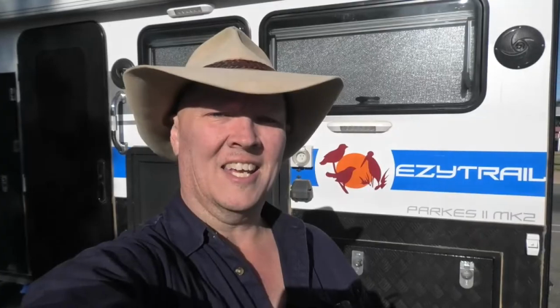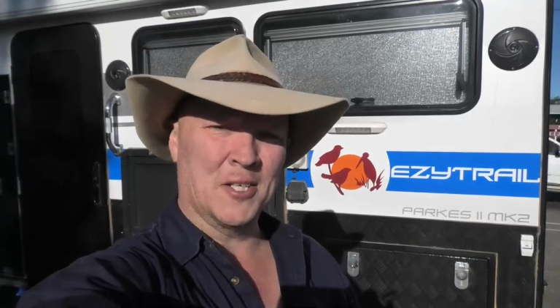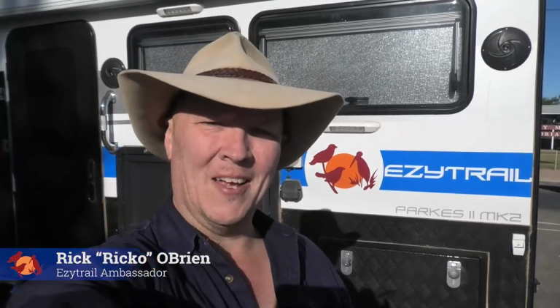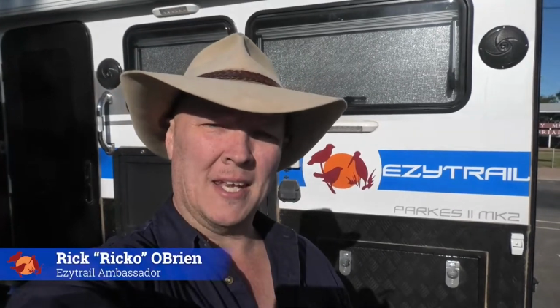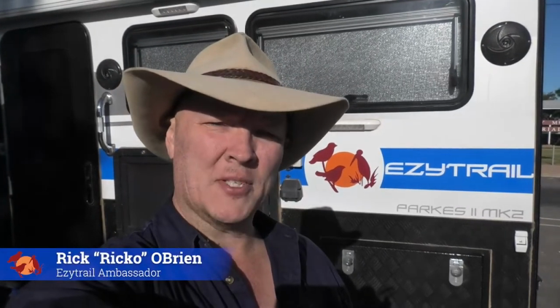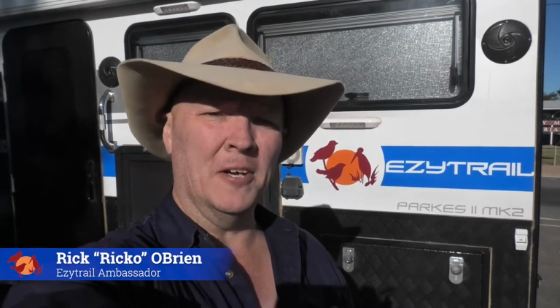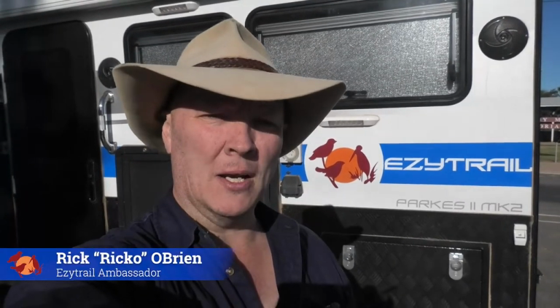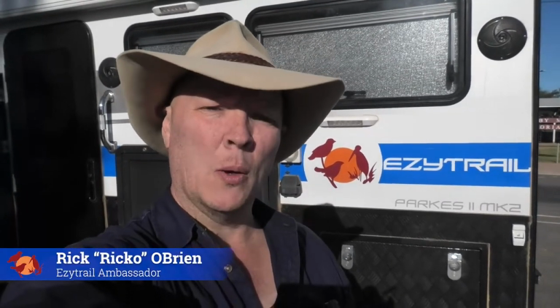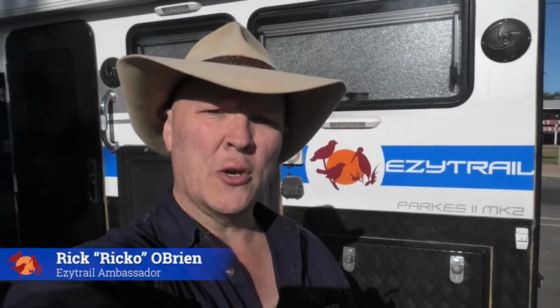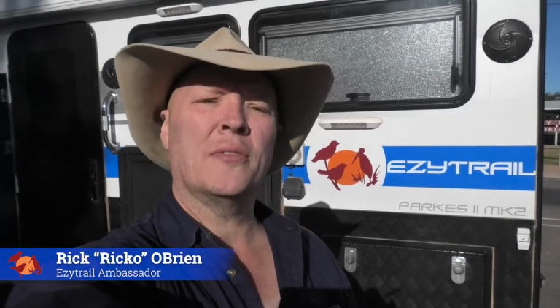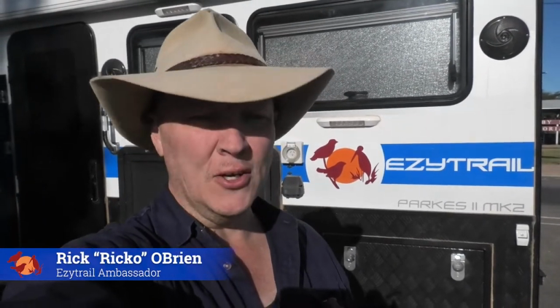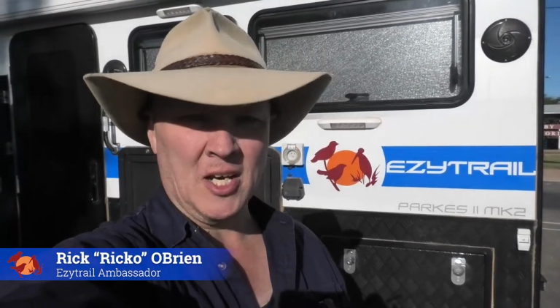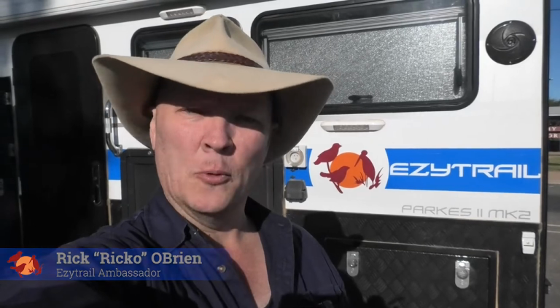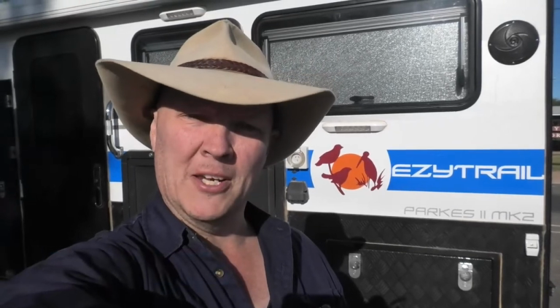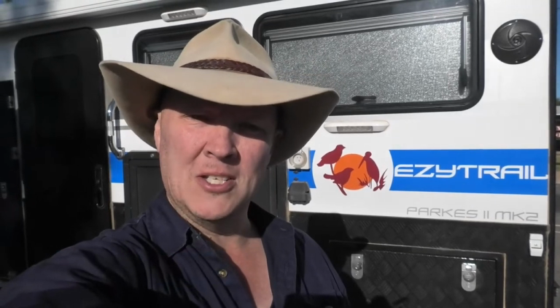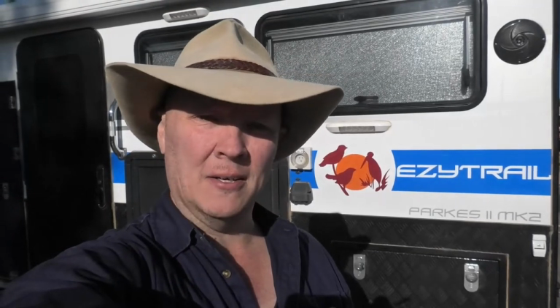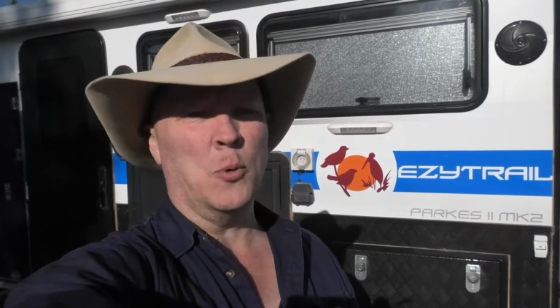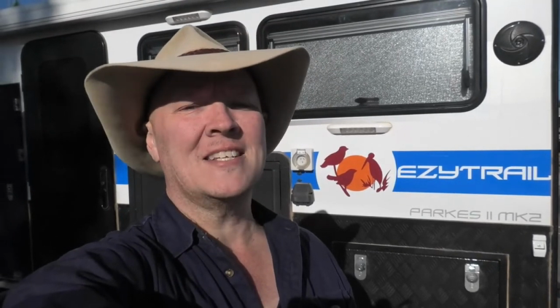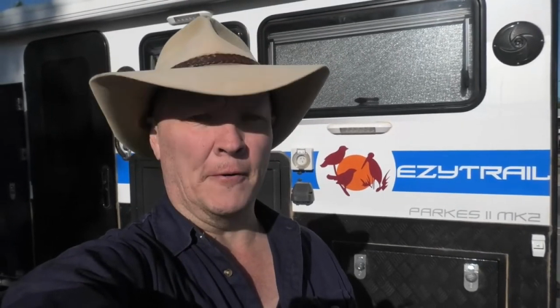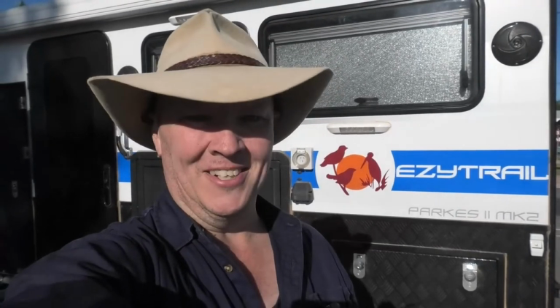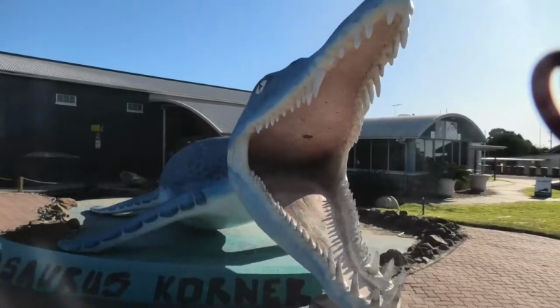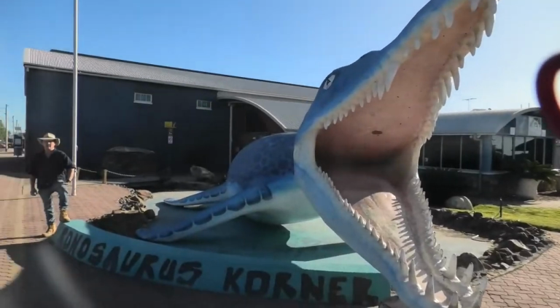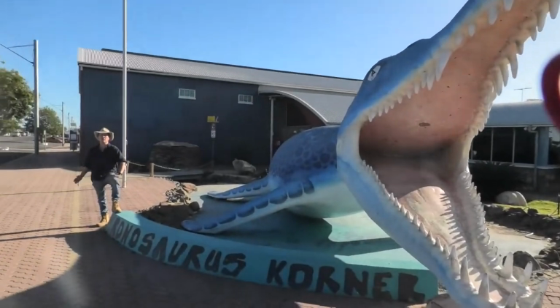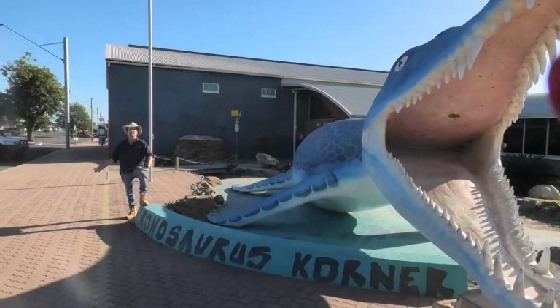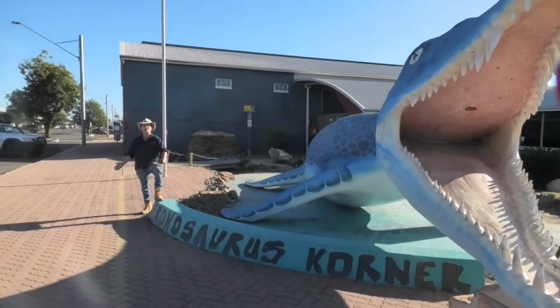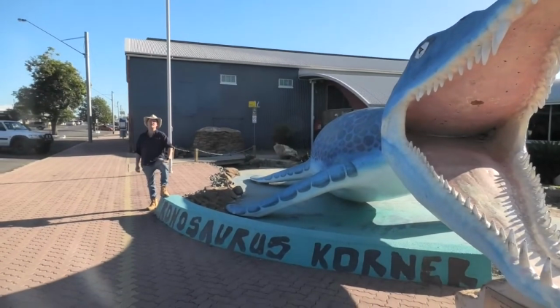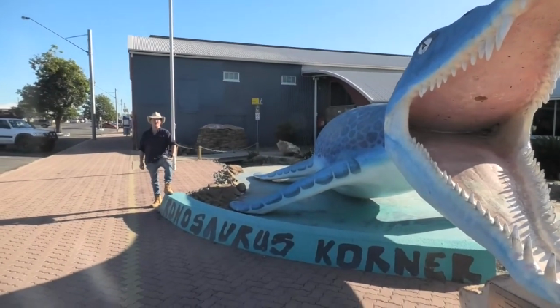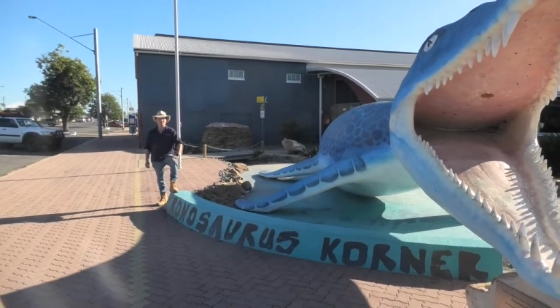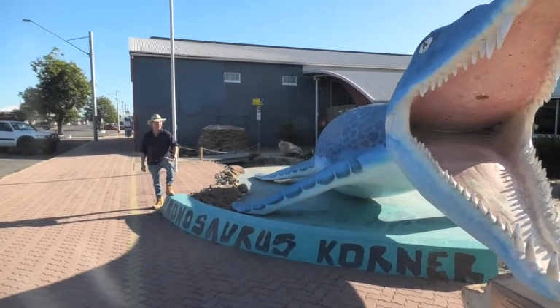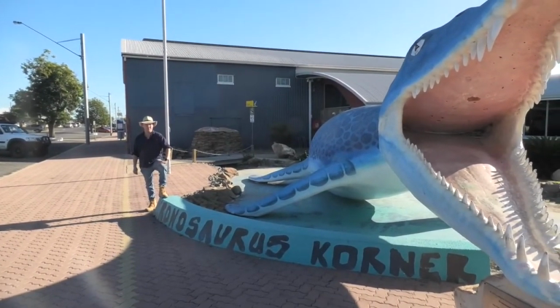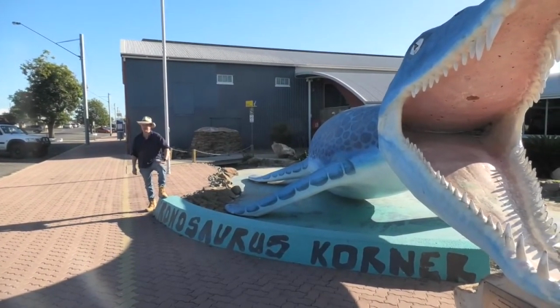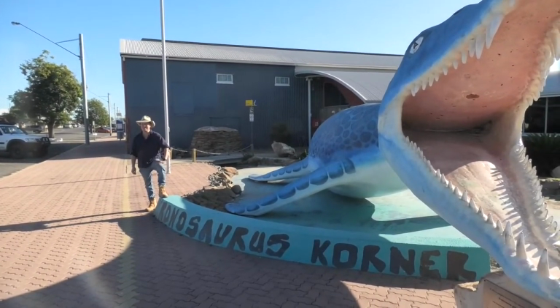G'day folks, it's Rico here with another episode of Easy One, where we show you the one thing that you need to check out when you bring your easy trail to the Queensland town of Richmond. Our one thing for this episode is Cronosaurus Corner, and I tell you what, it's pretty hard to miss.